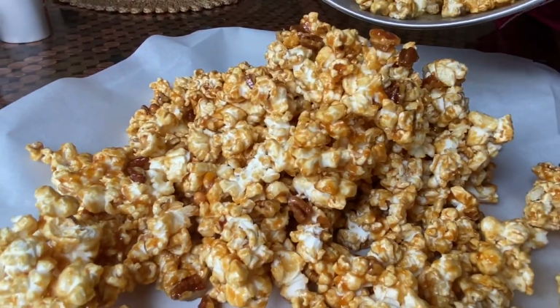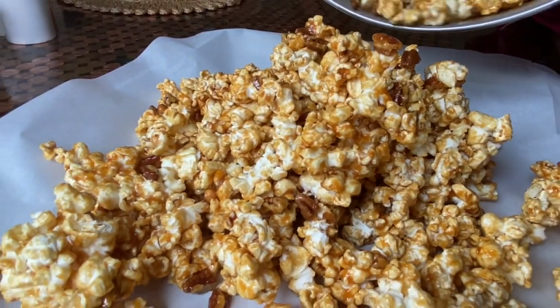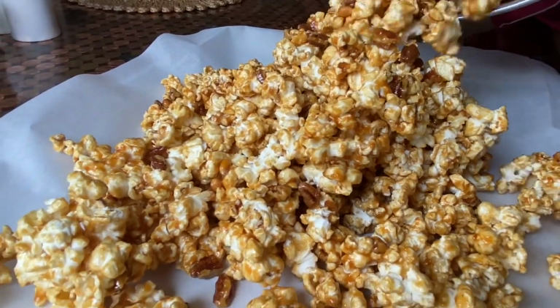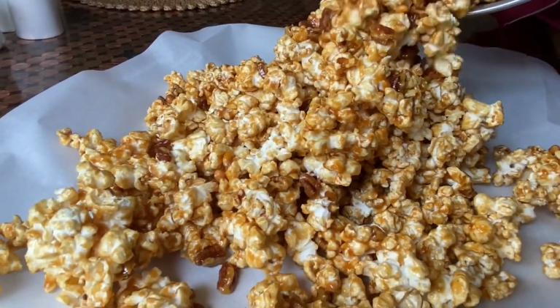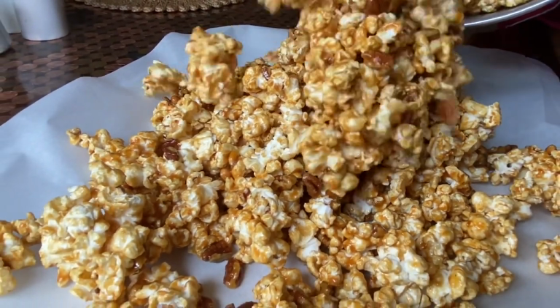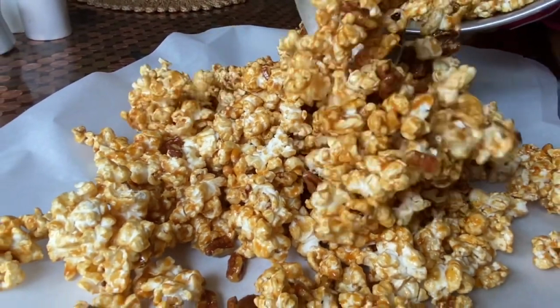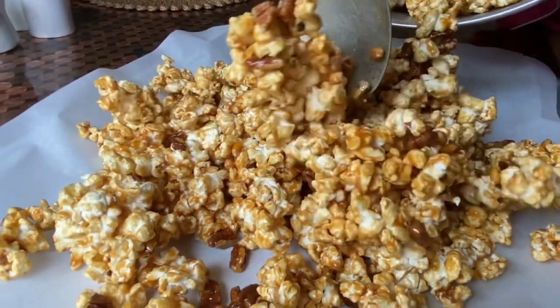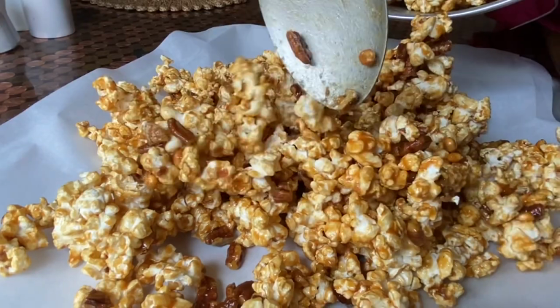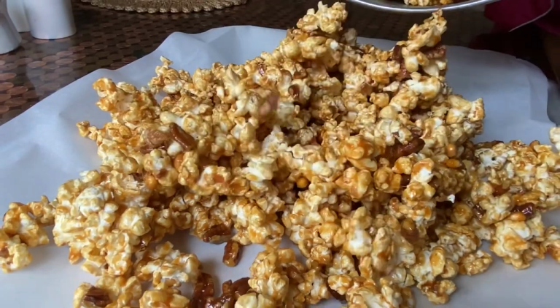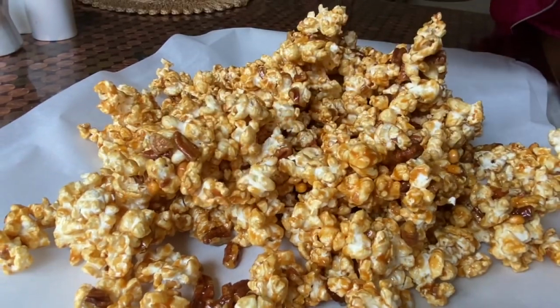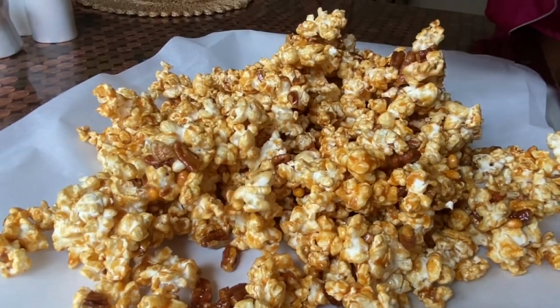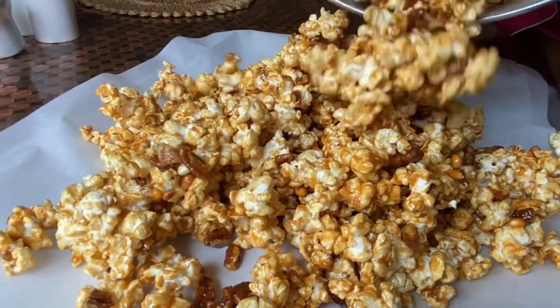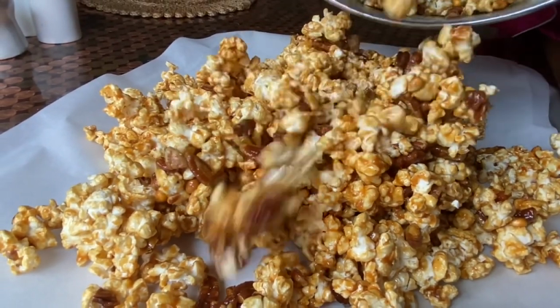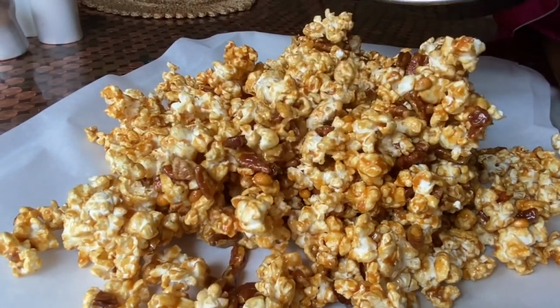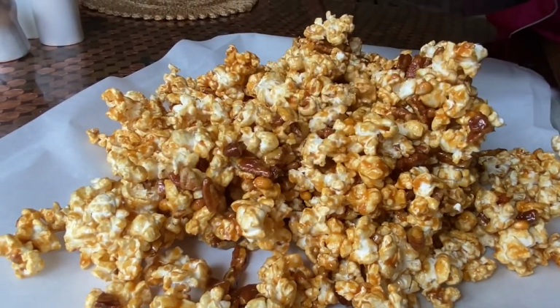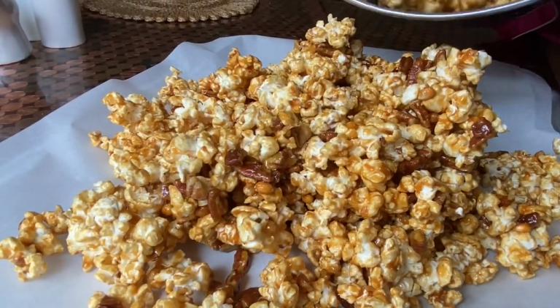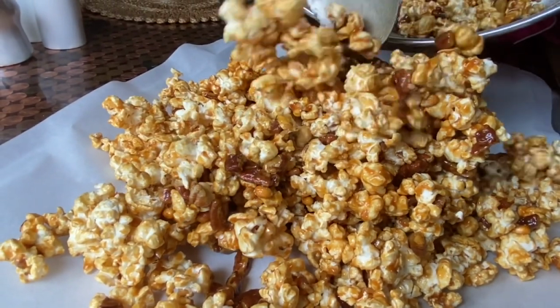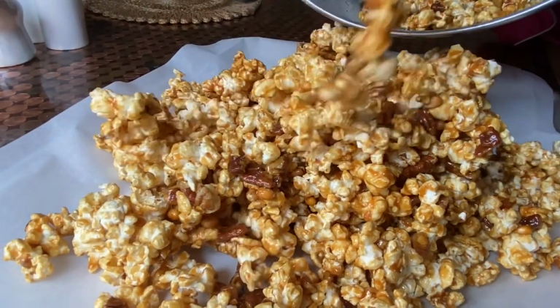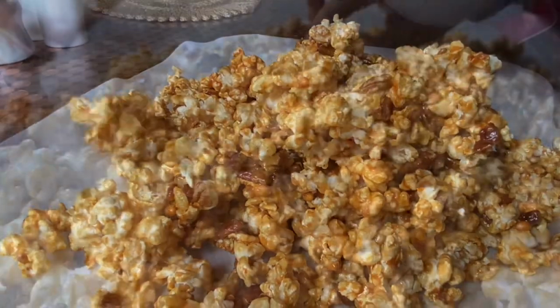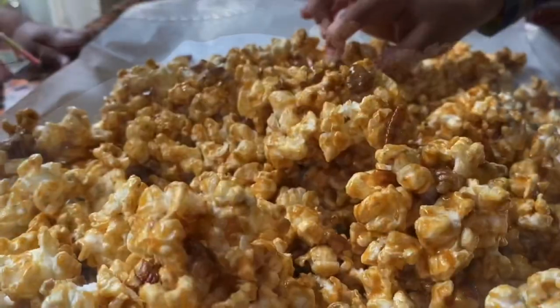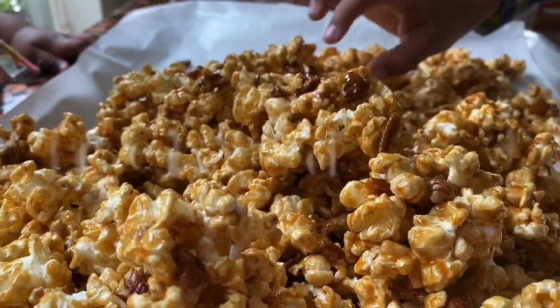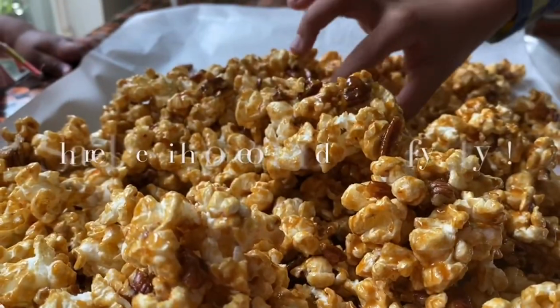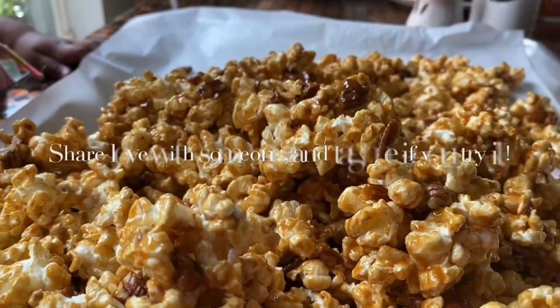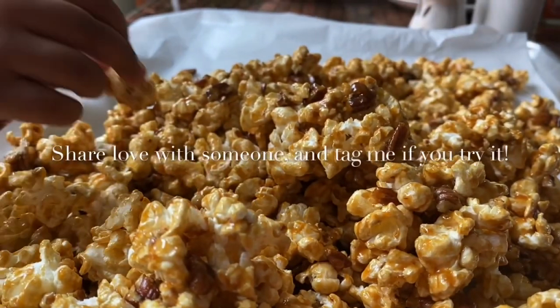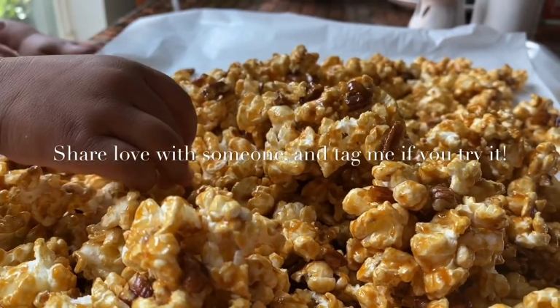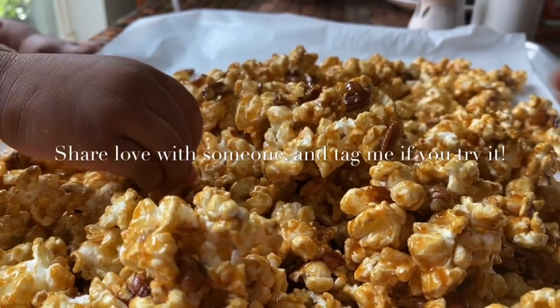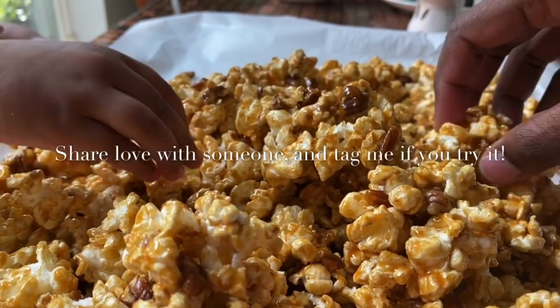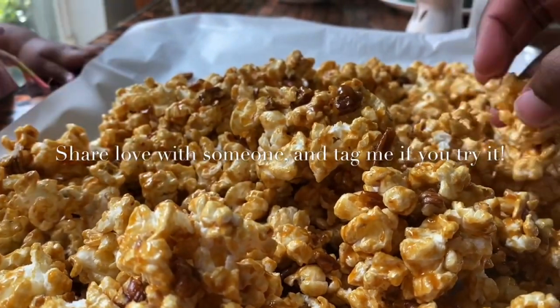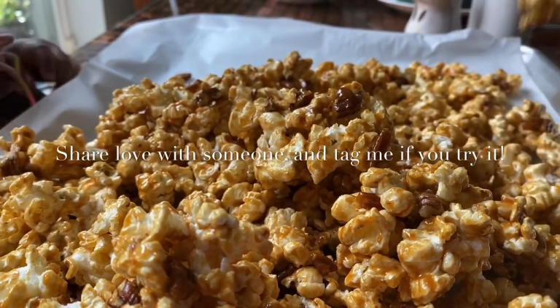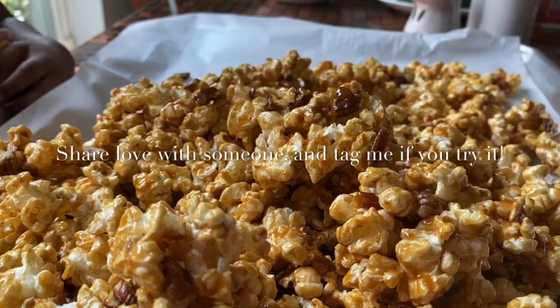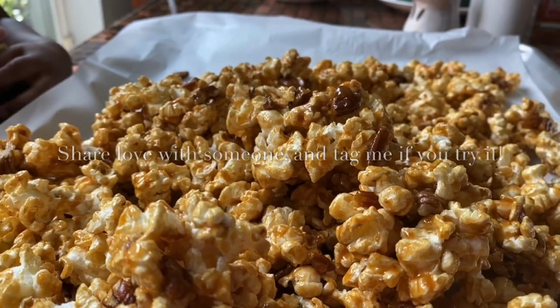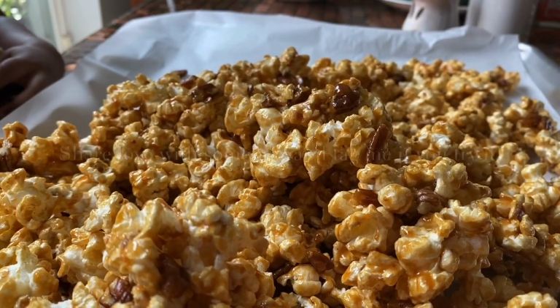Now it's cool enough to touch. It takes about three minutes to really get the popcorn coated the way you like. I laid it out on a large sheet pan with parchment paper, made it flat, and let it cool — if your family can allow it to happen like that.